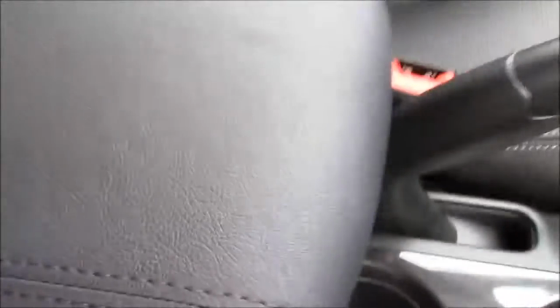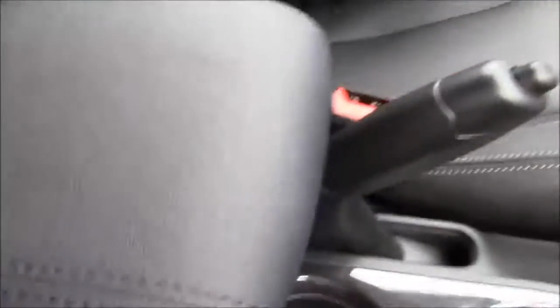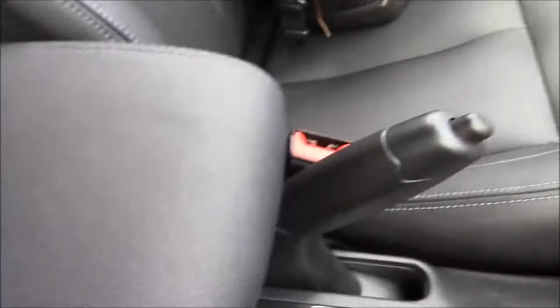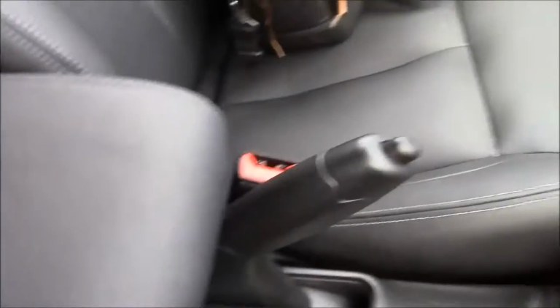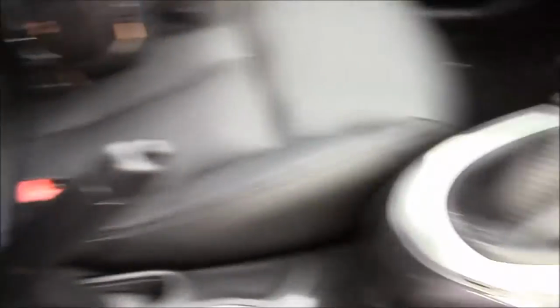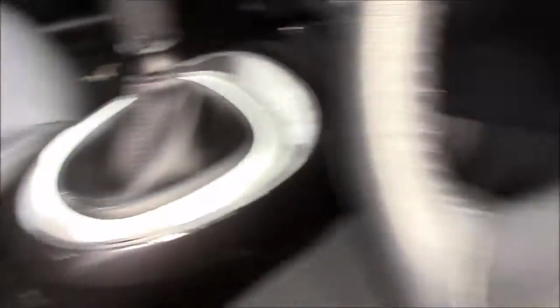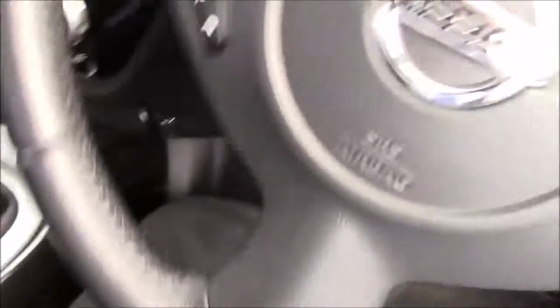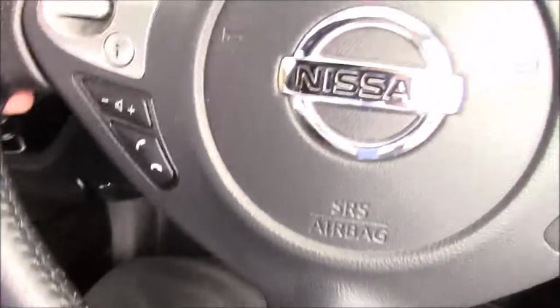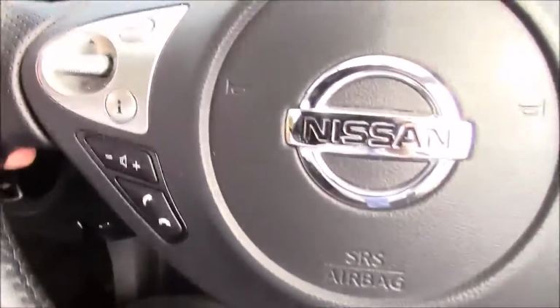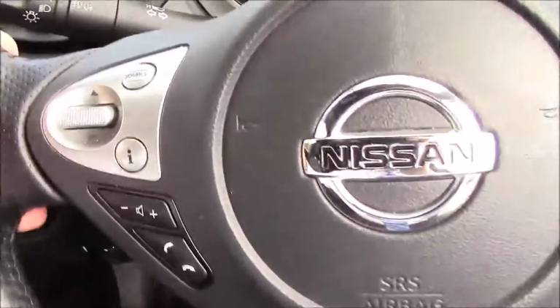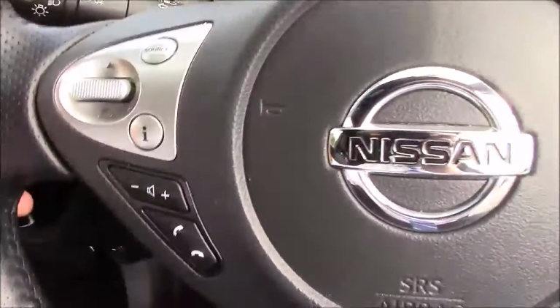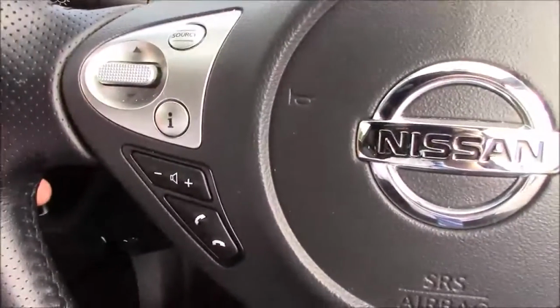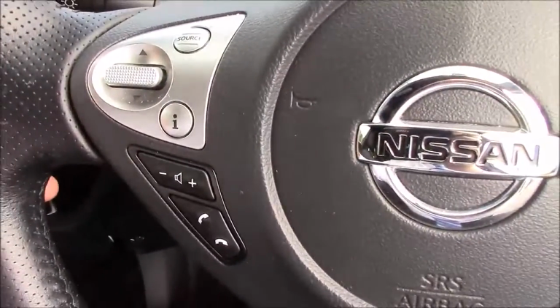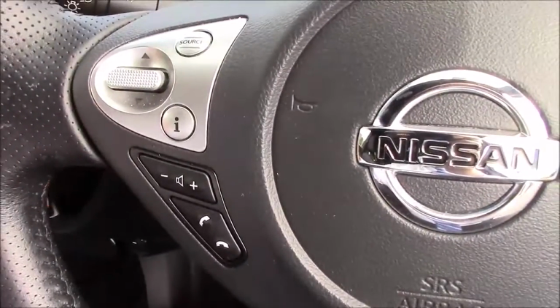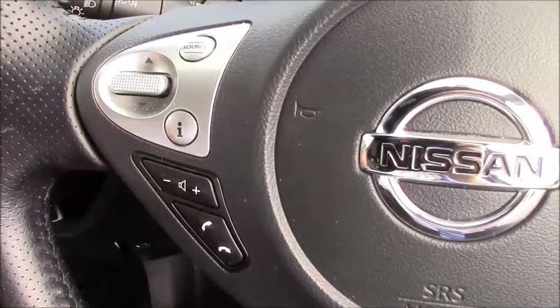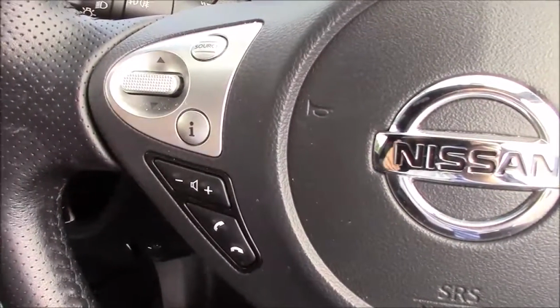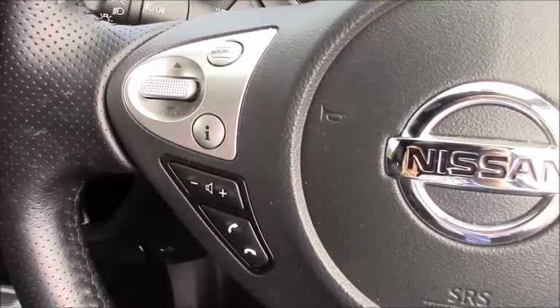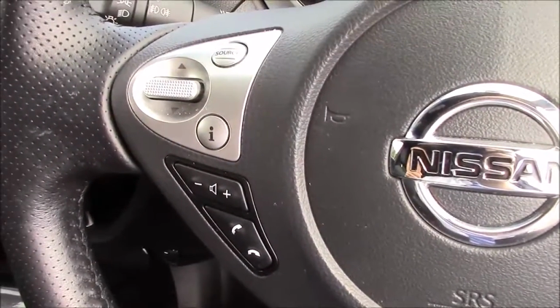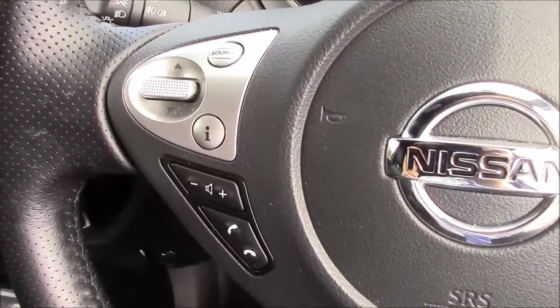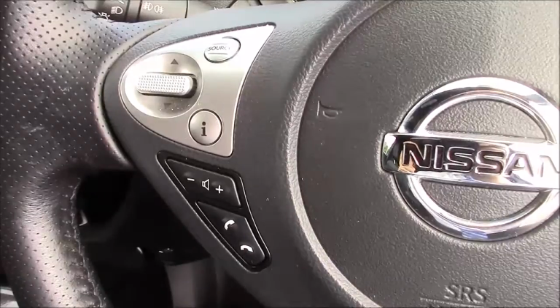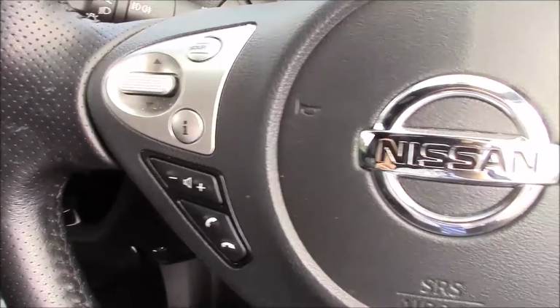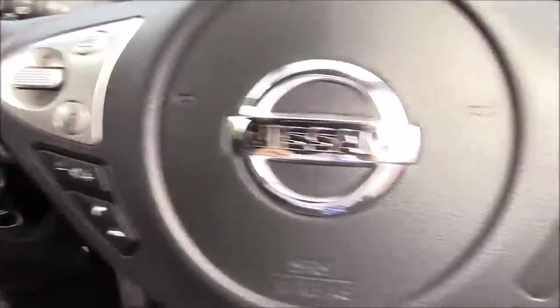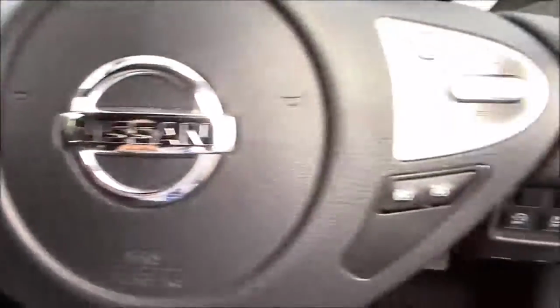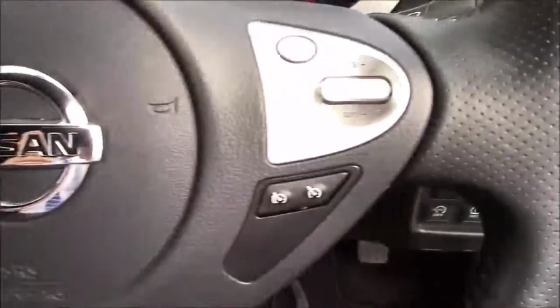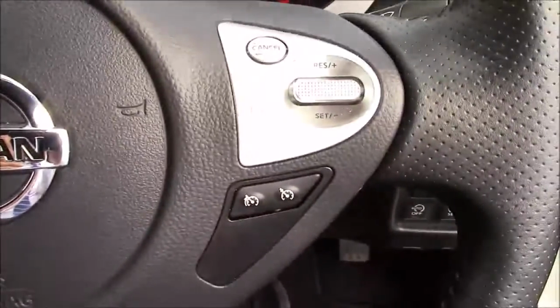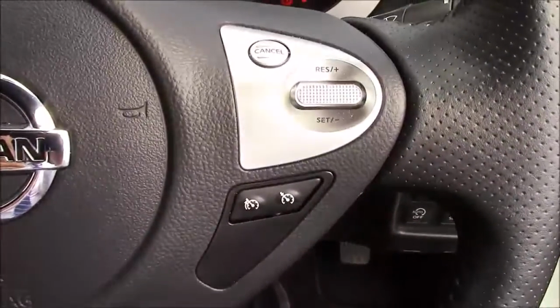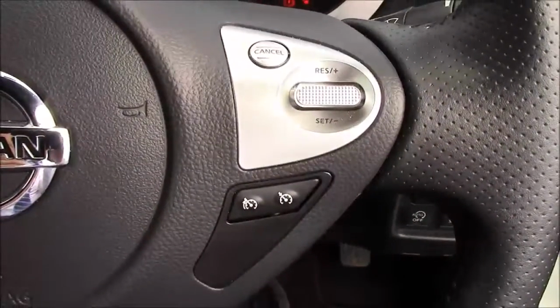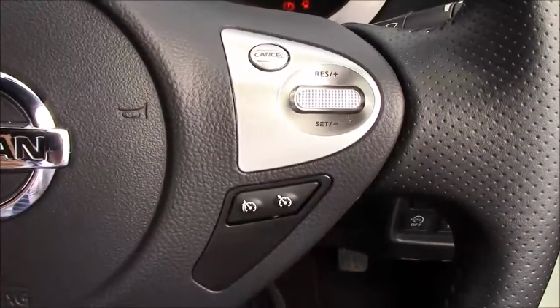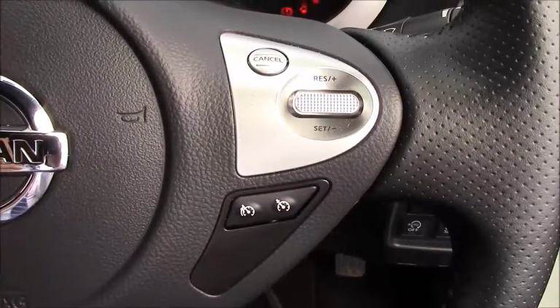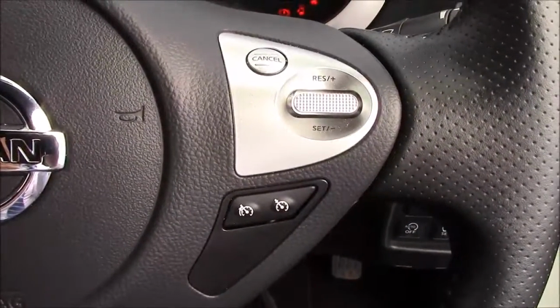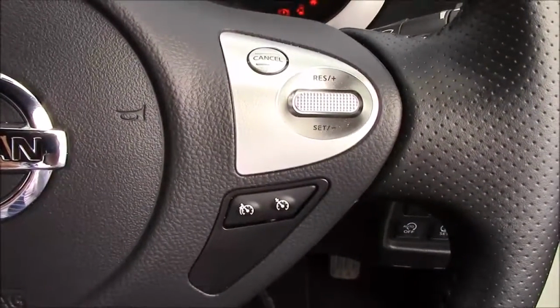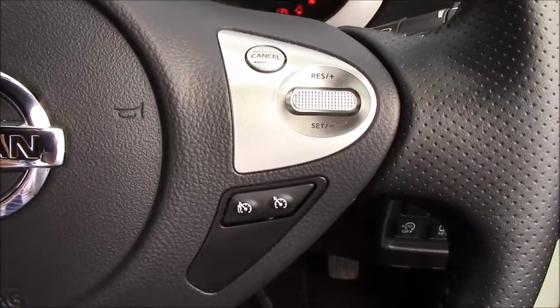Taking a look at the steering wheel, on the left hand side you've got the buttons for Bluetooth phone connectivity and the volume and audio controls. And on the right hand side you've got the speed limiter and the cruise control.